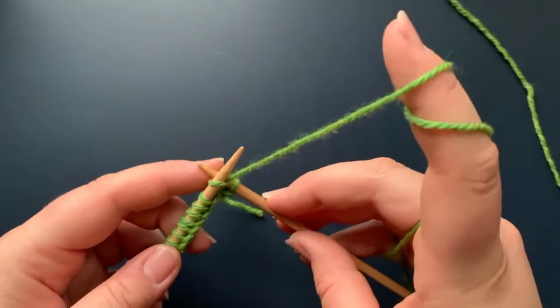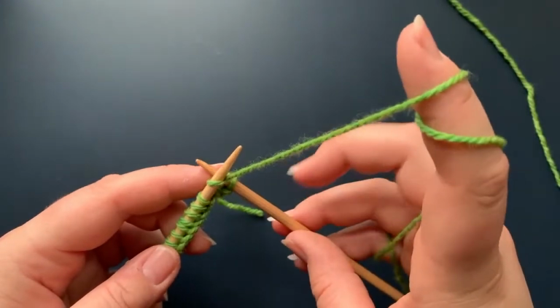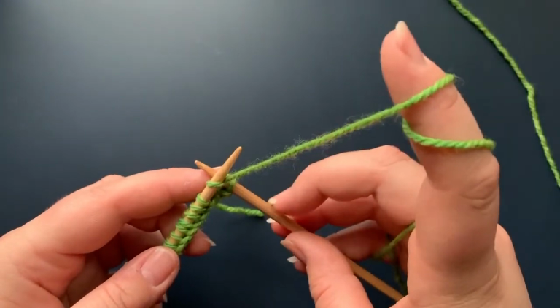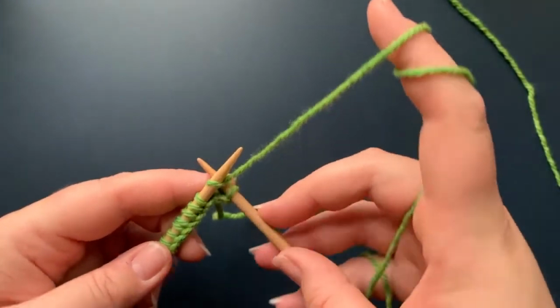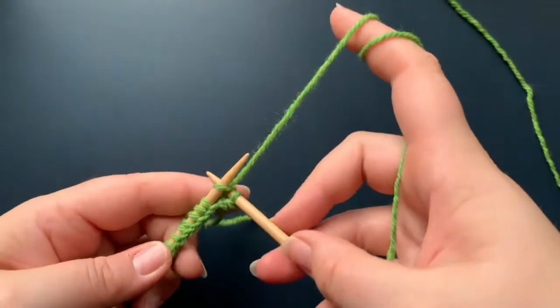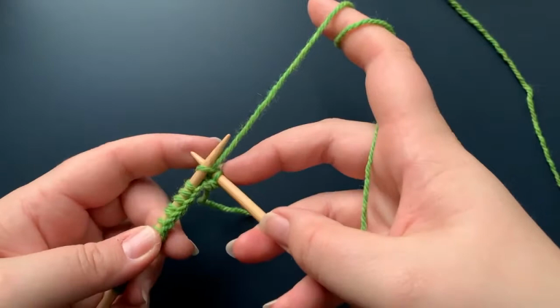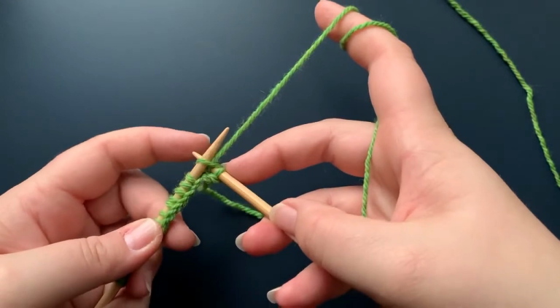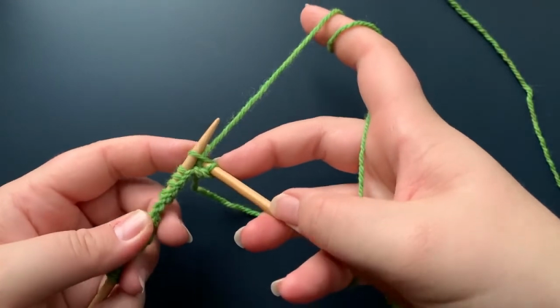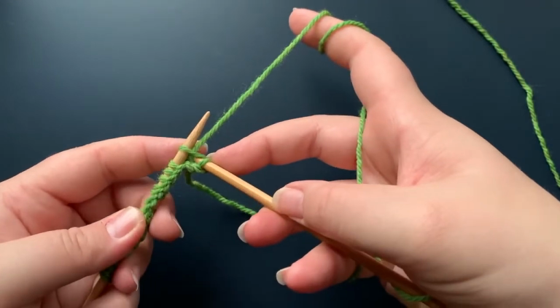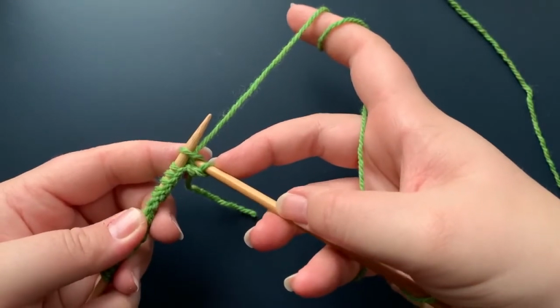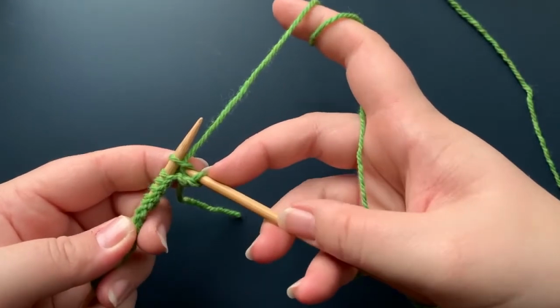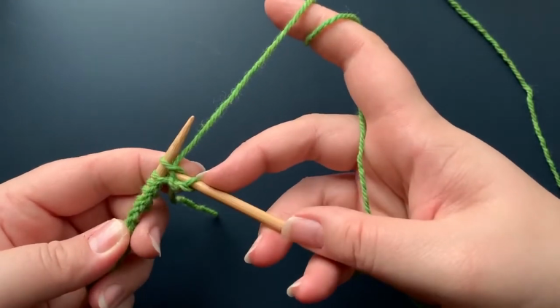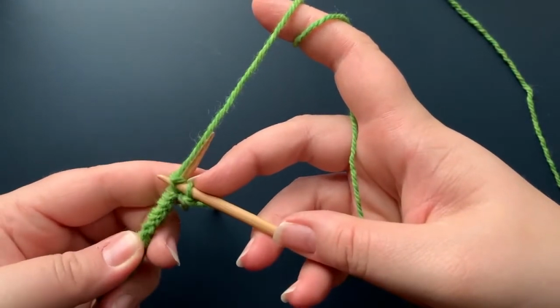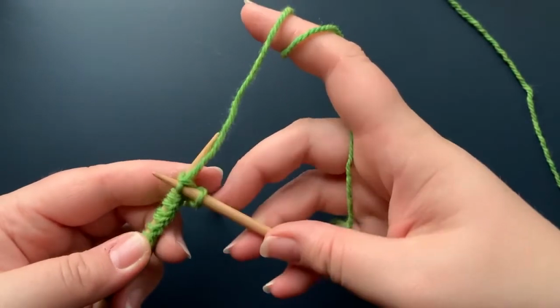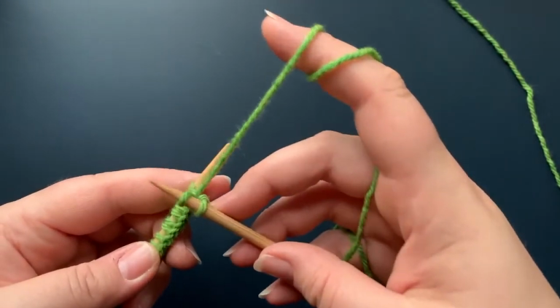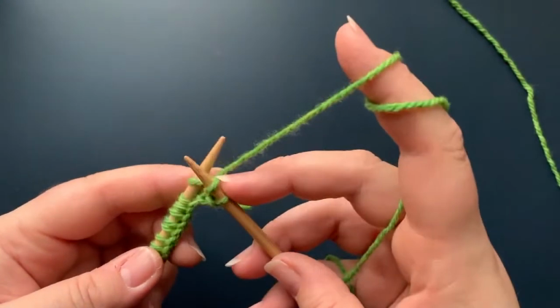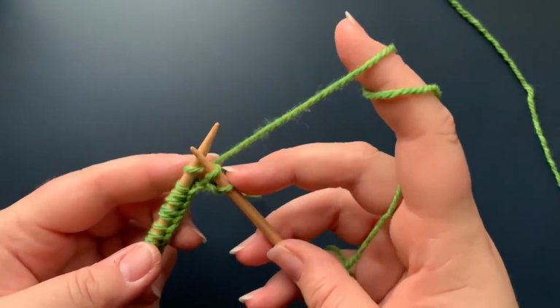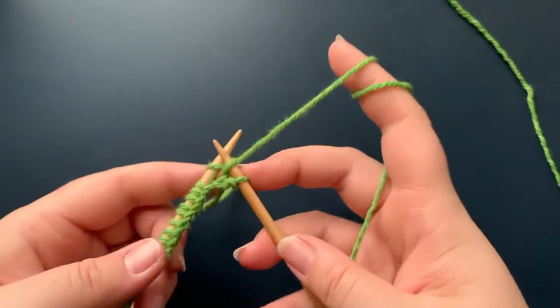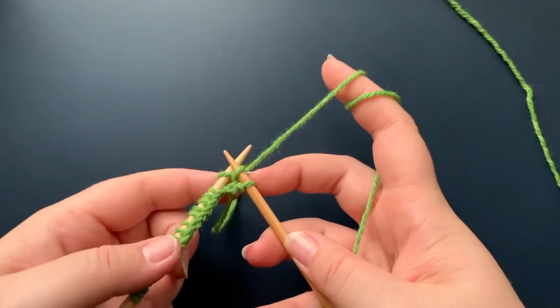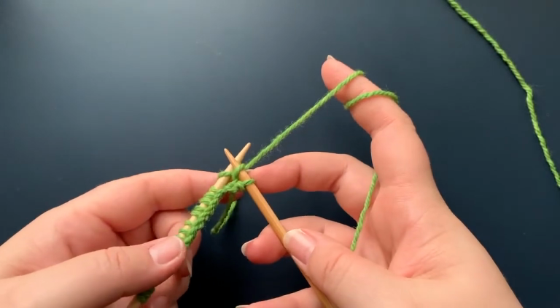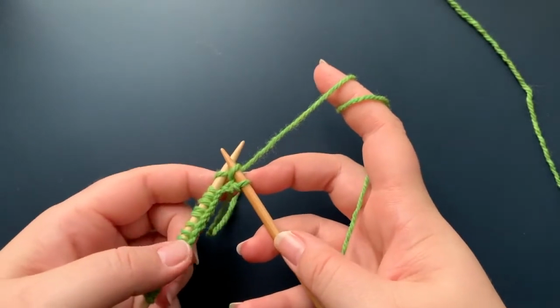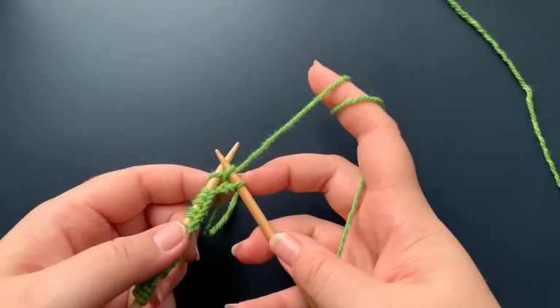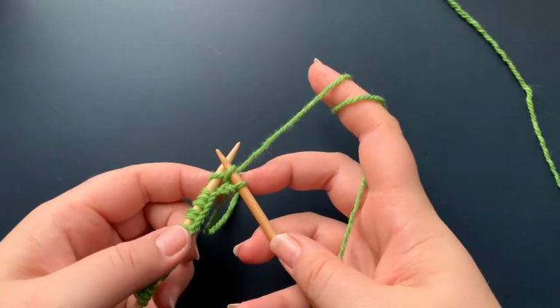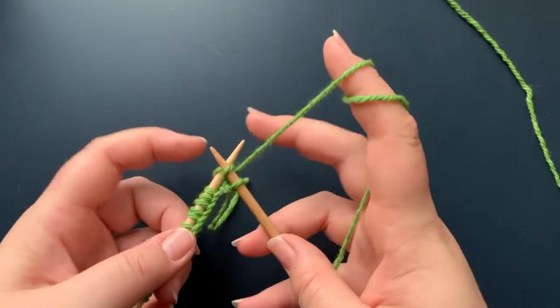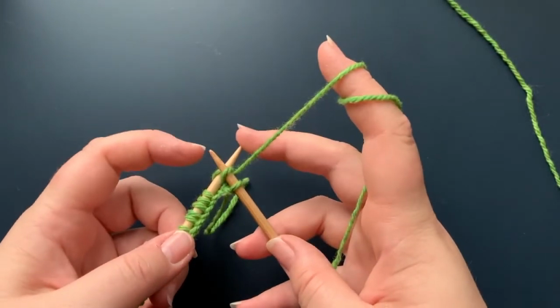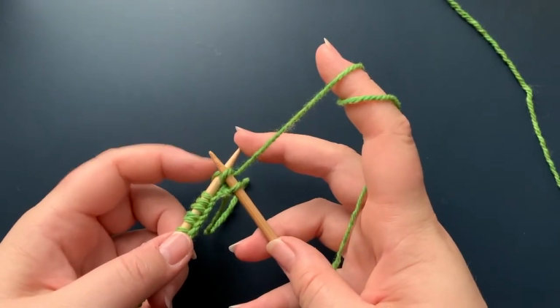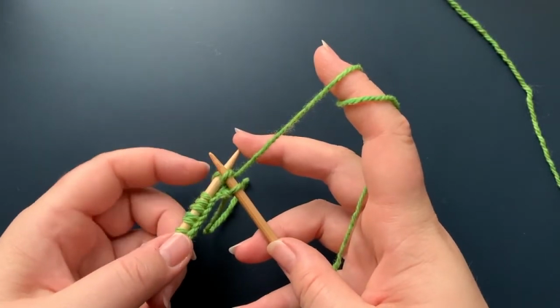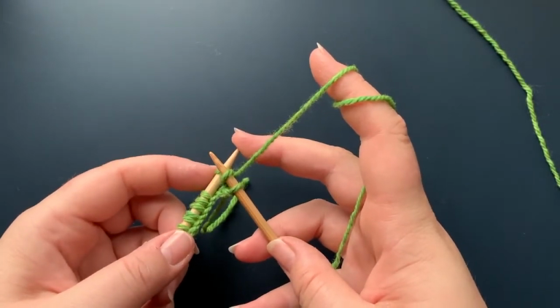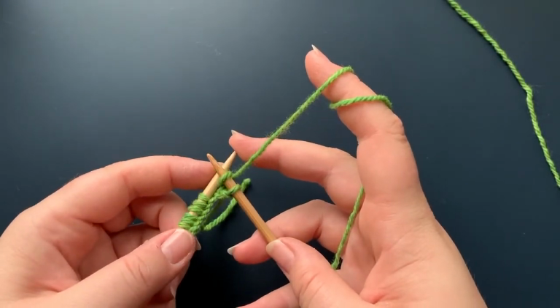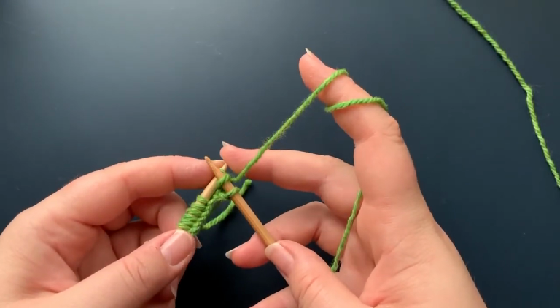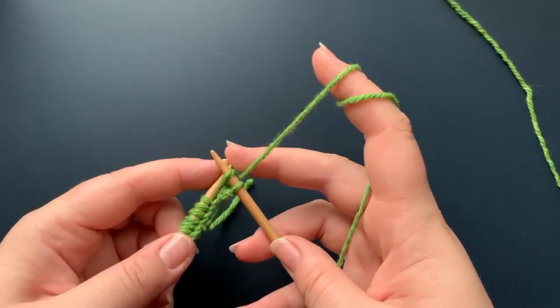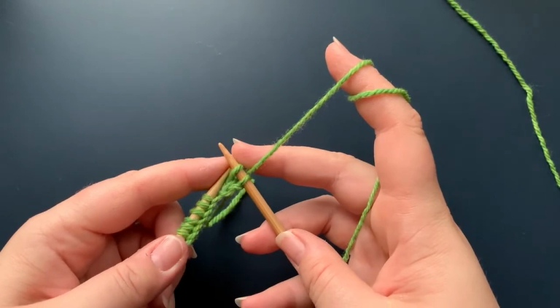As I pull the right needle out, I'm going to make sure I catch that yarn and pull it through the loop. And now I just have to pull the stitch off my left needle.